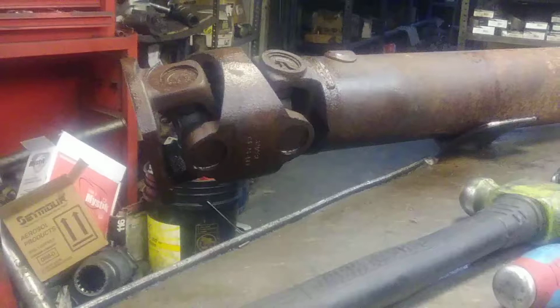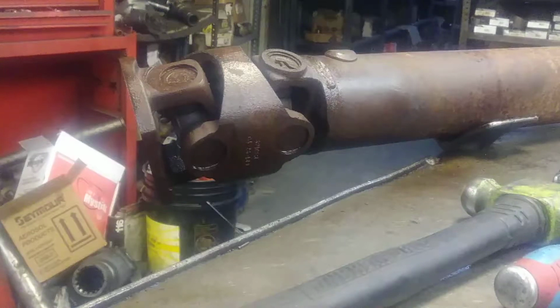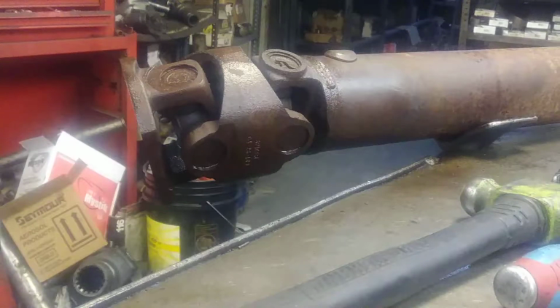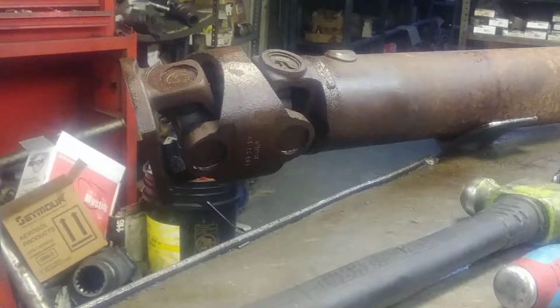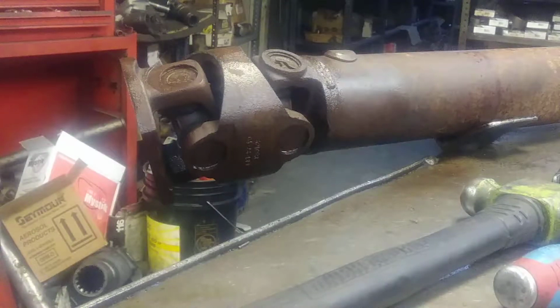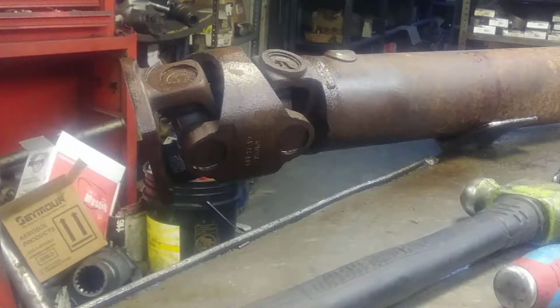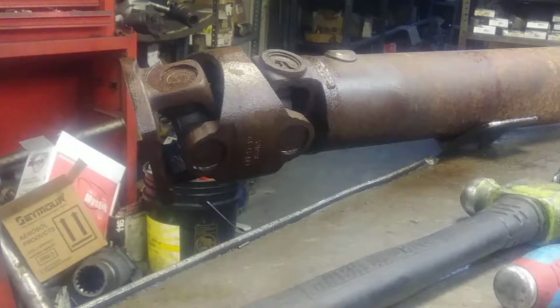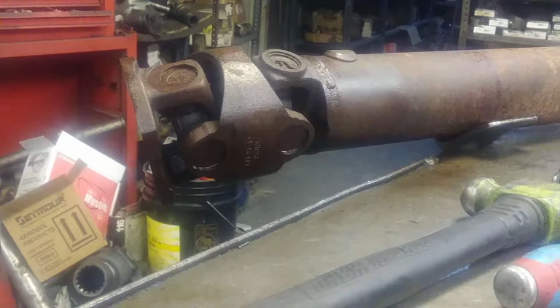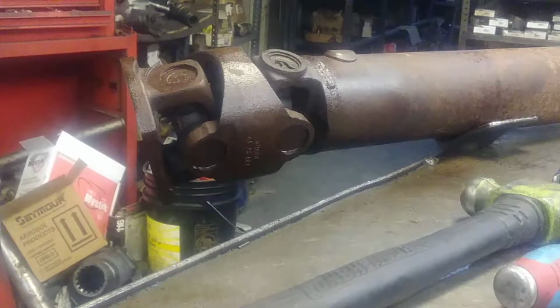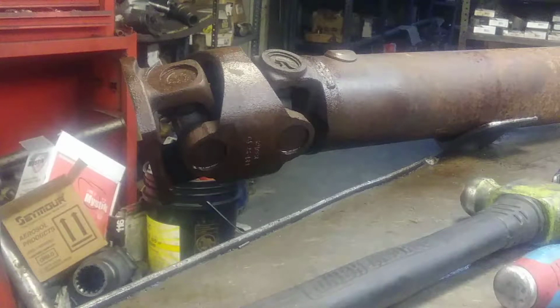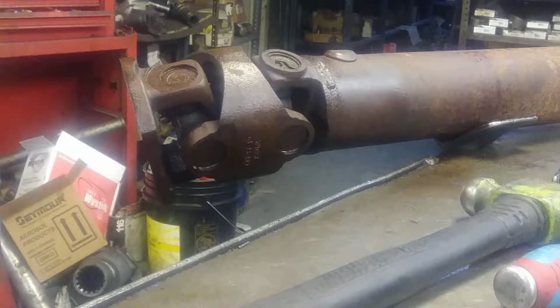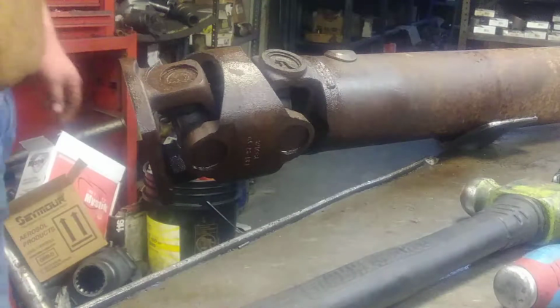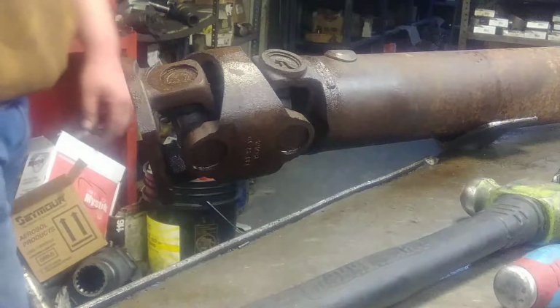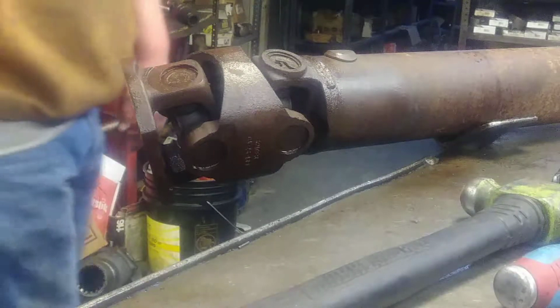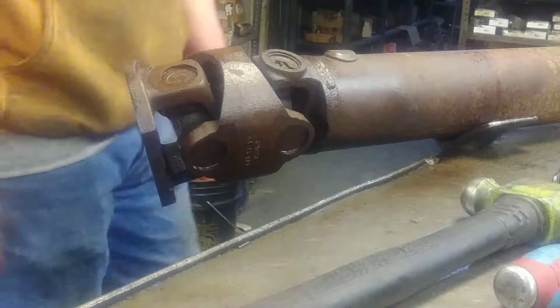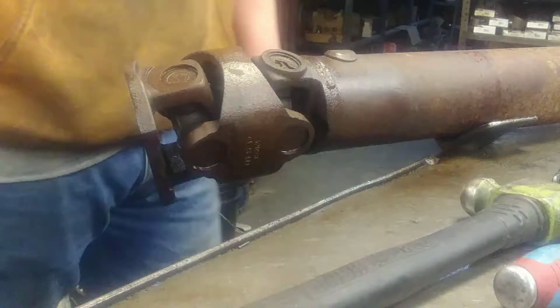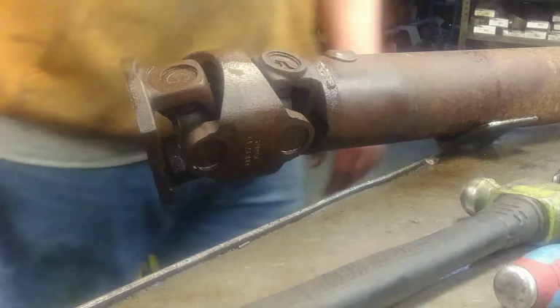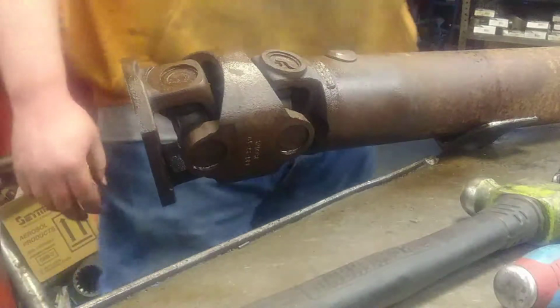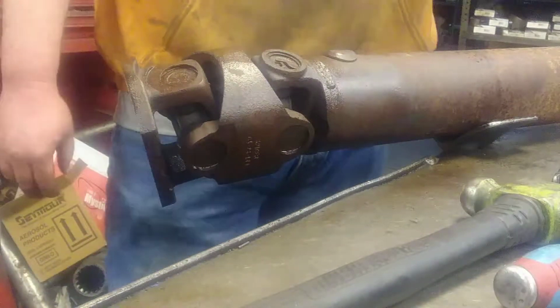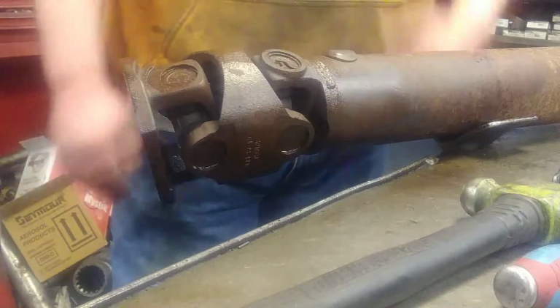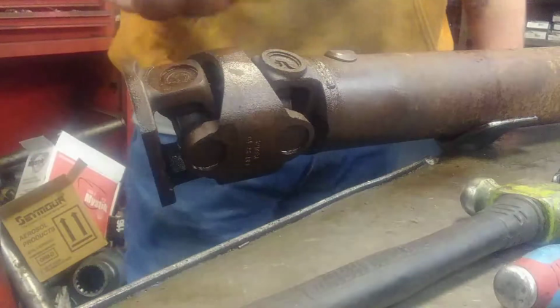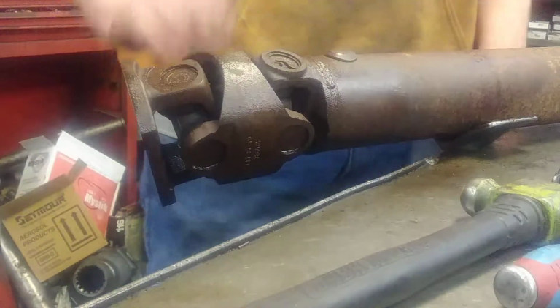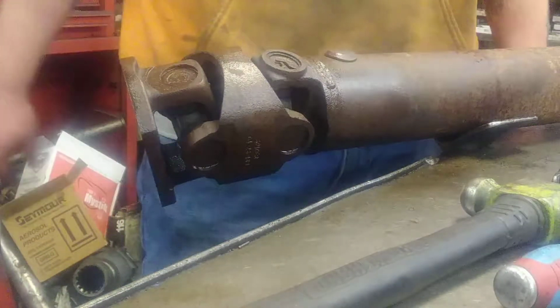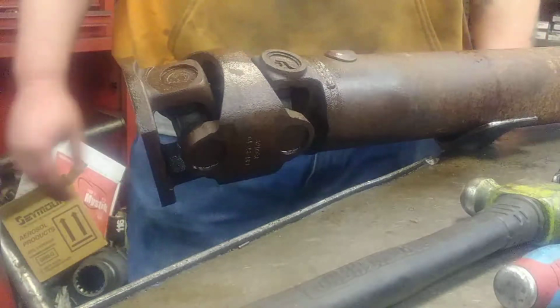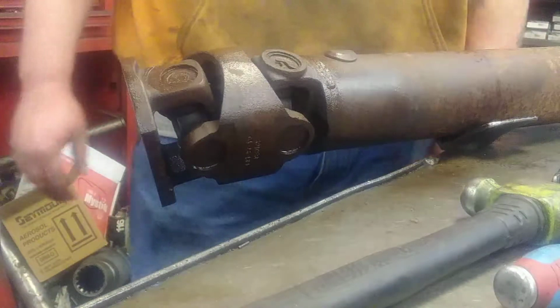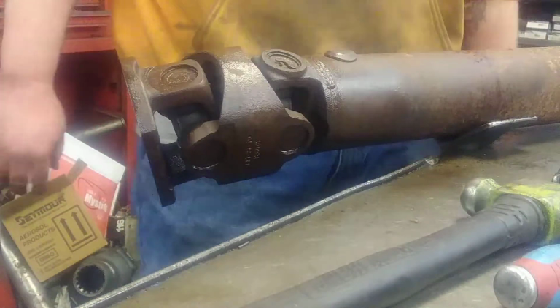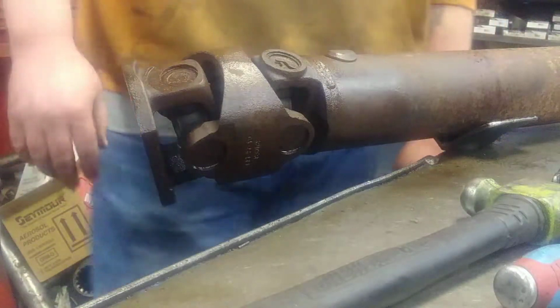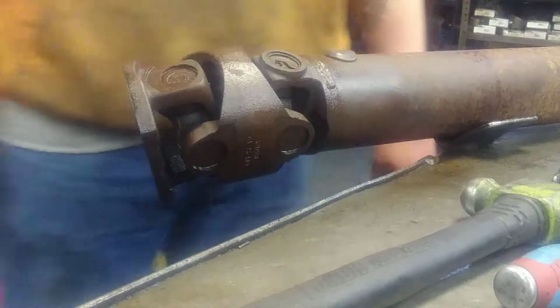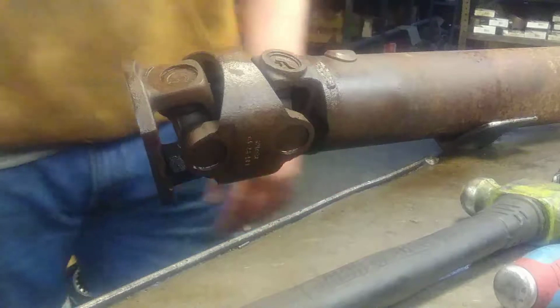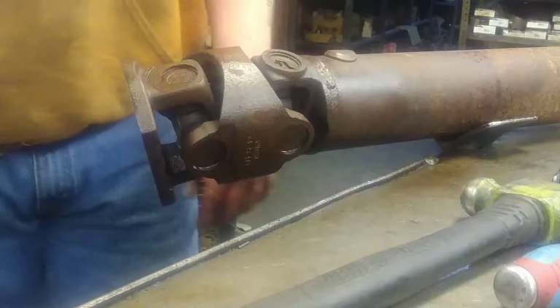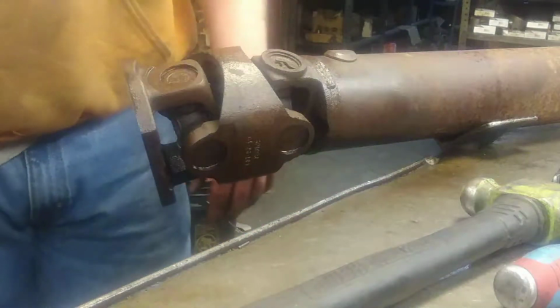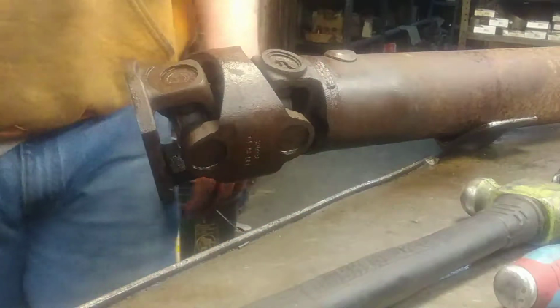Howdy folks, how y'all doing? I'm working on a constant velocity drive shaft here, got to disassemble the CV head on it. I just want to show y'all how I do it.